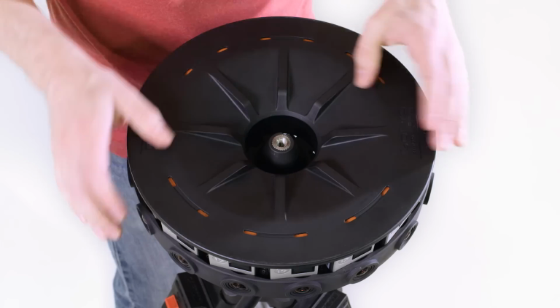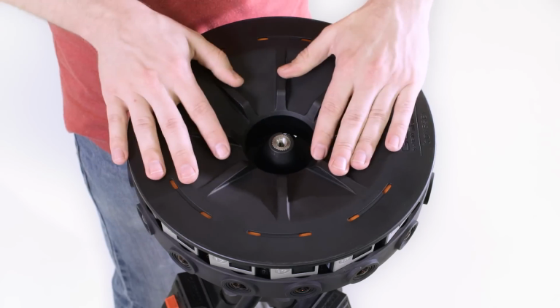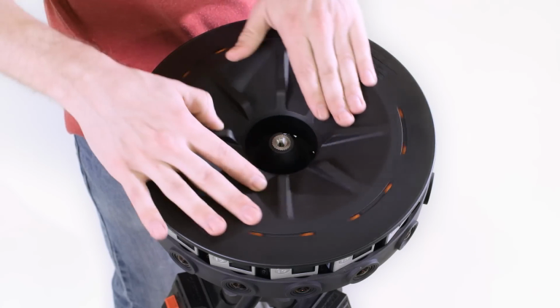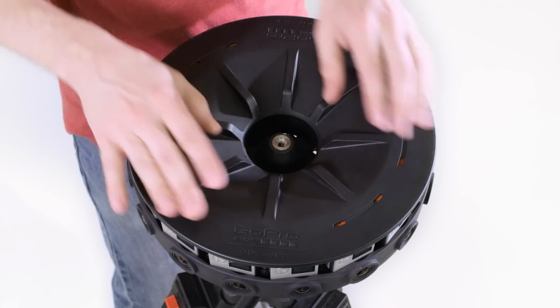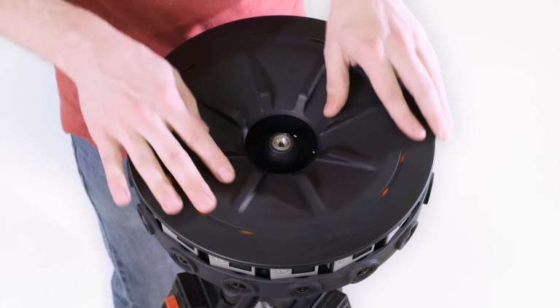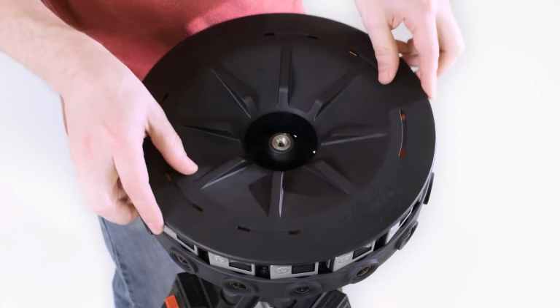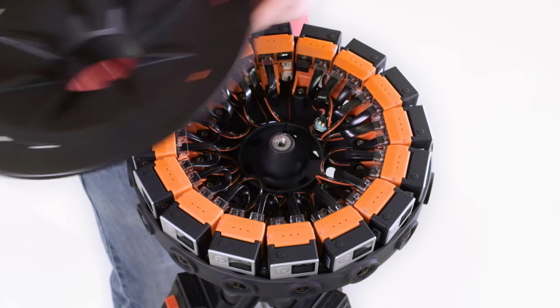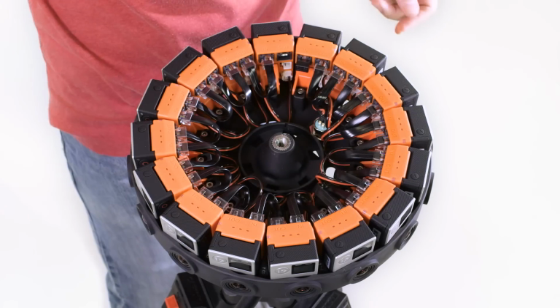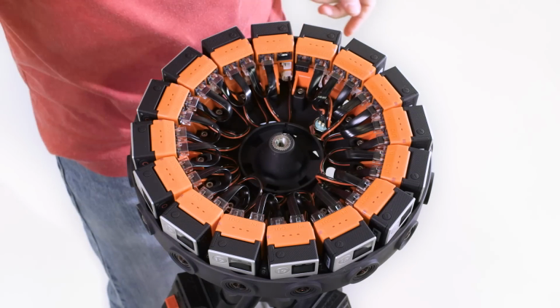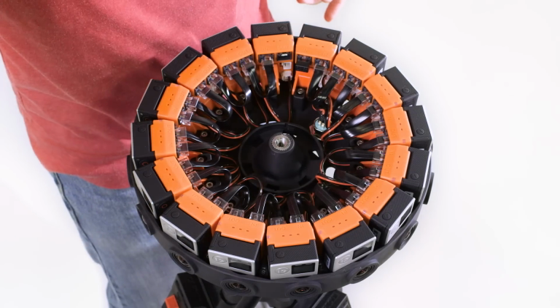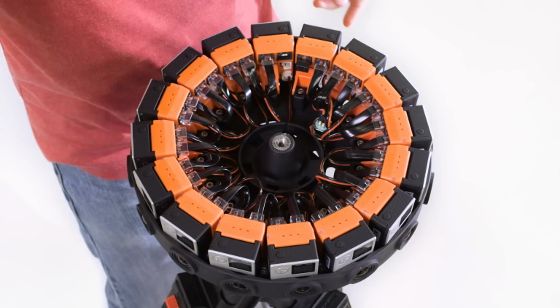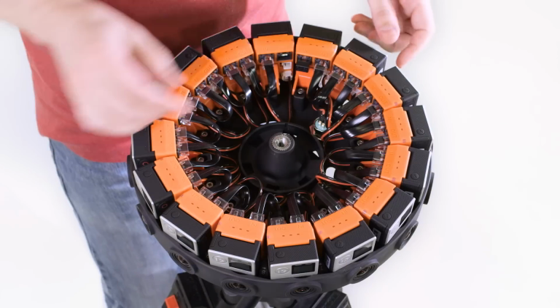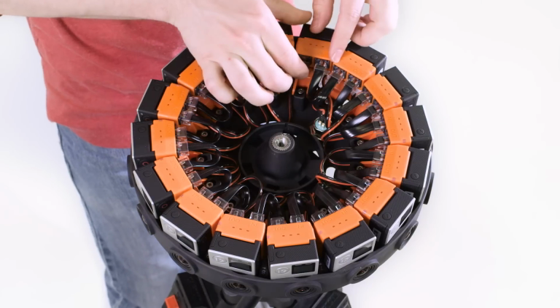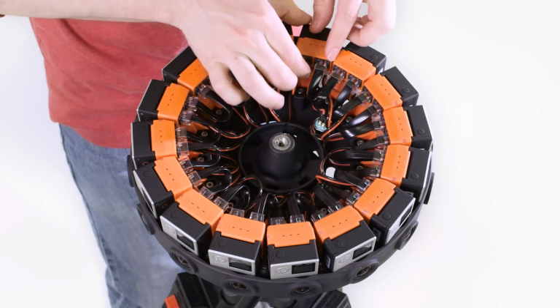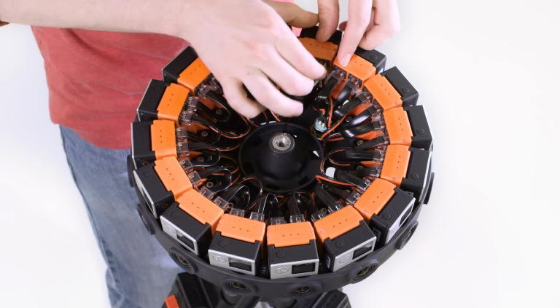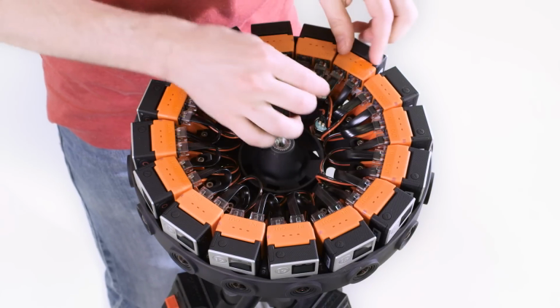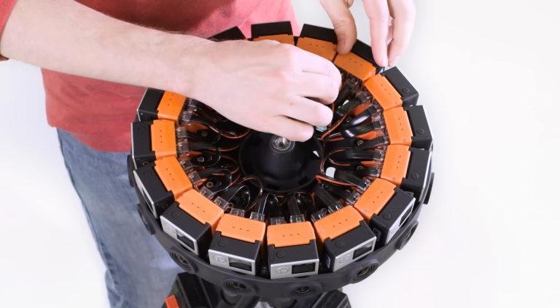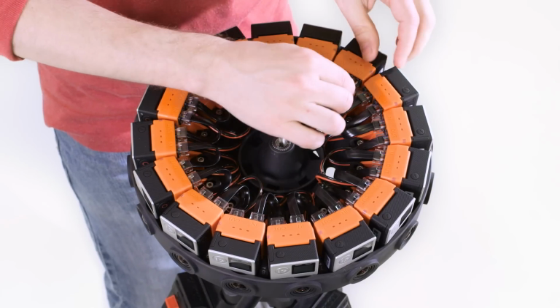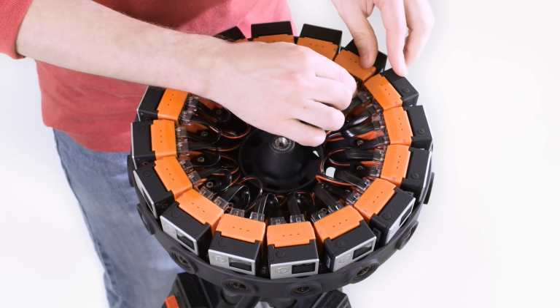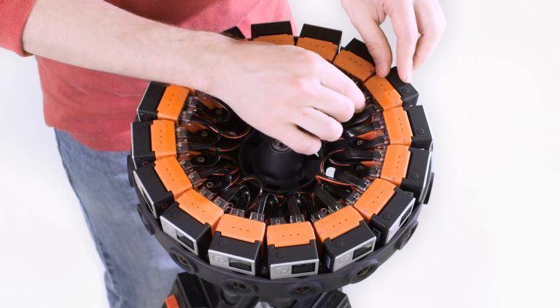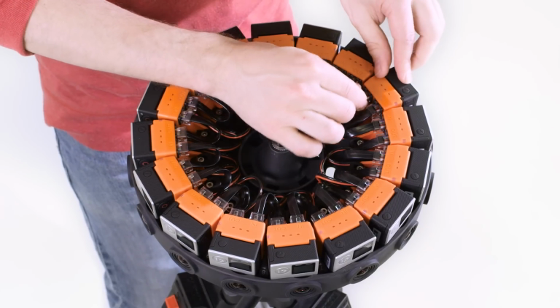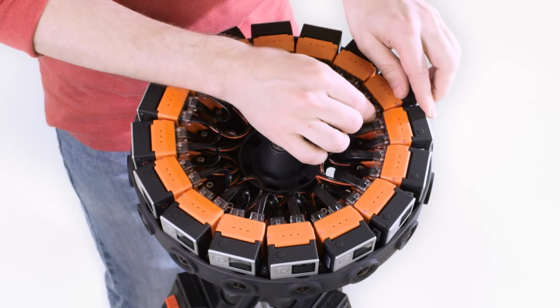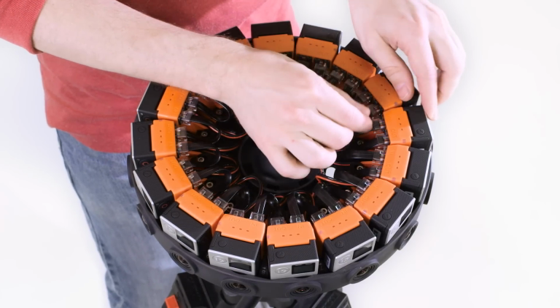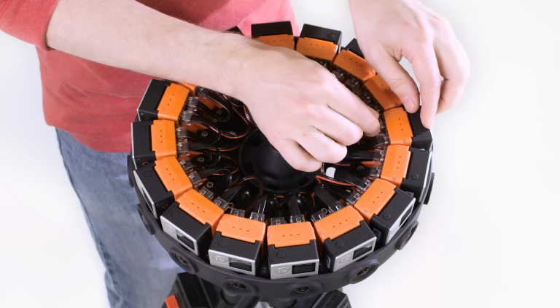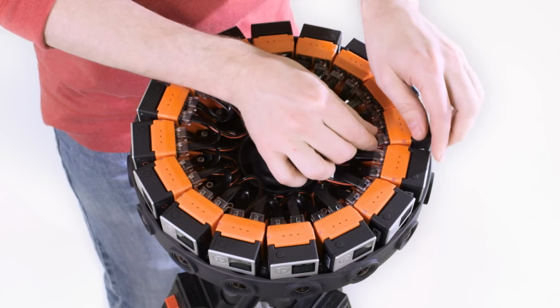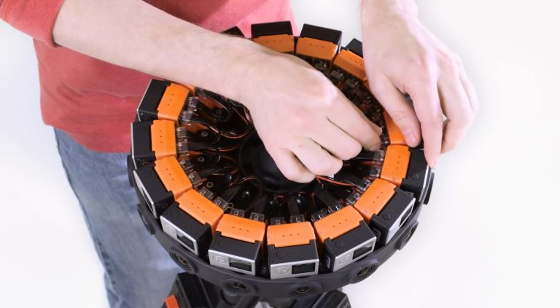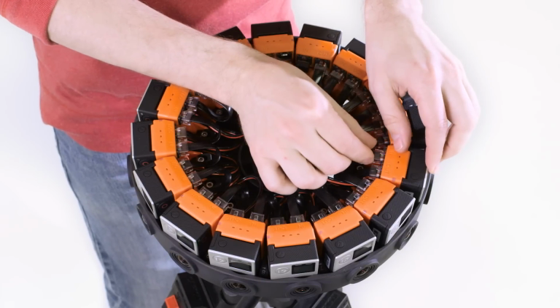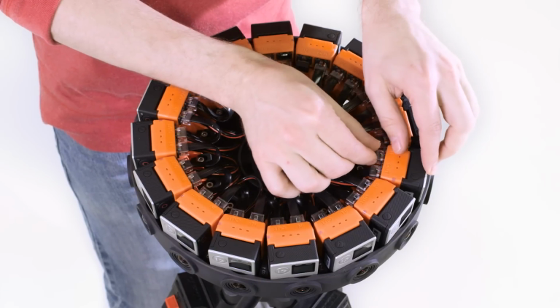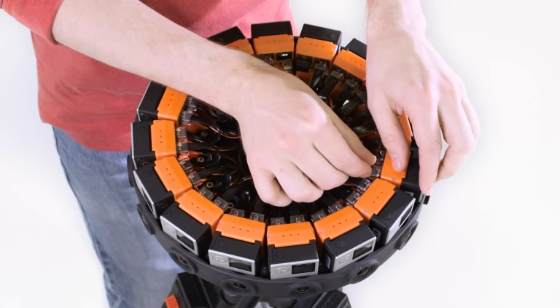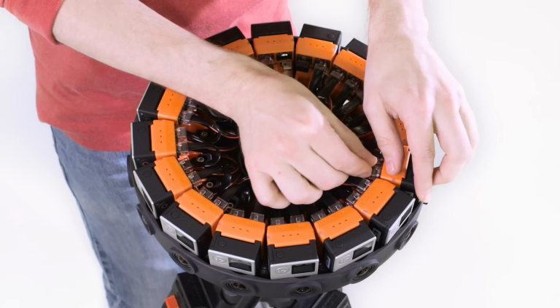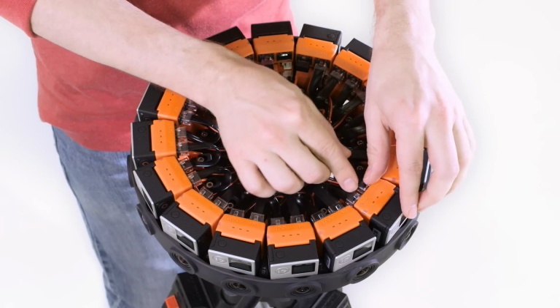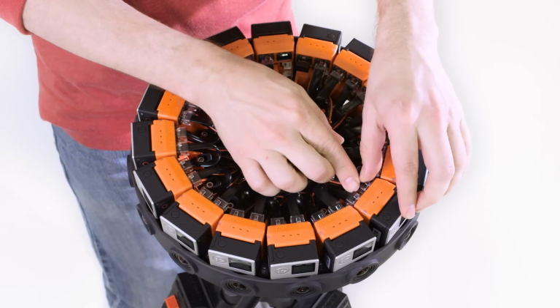The cover is useful for keeping out dust and debris, but it can also trap heat inside and affect performance. Opening the cover can sometimes displace the cables, so it's good practice to check the connections before shooting.